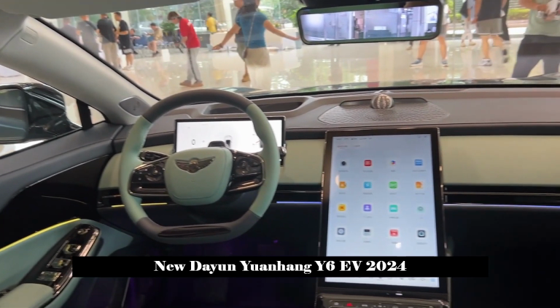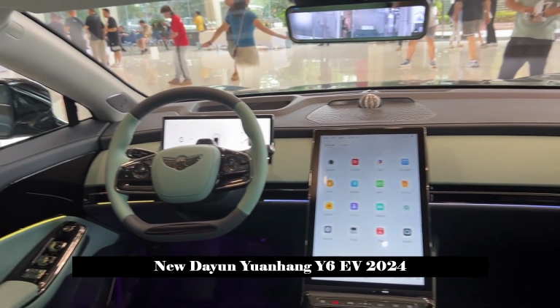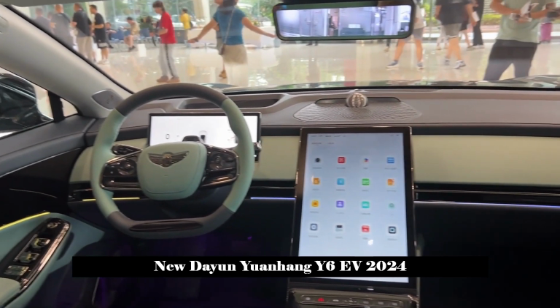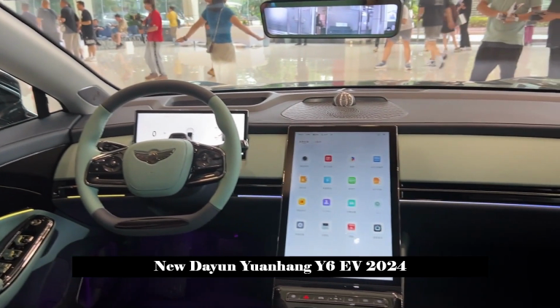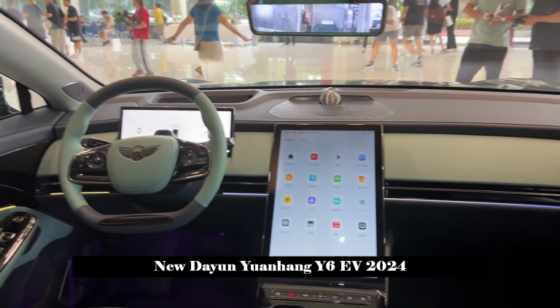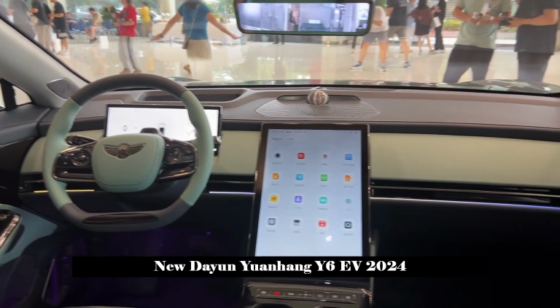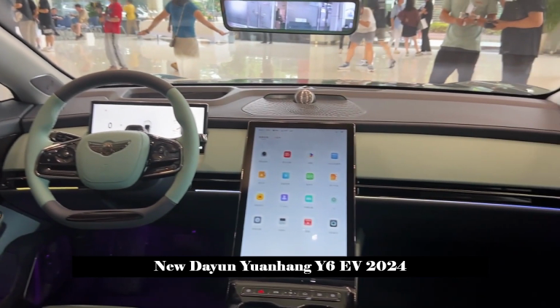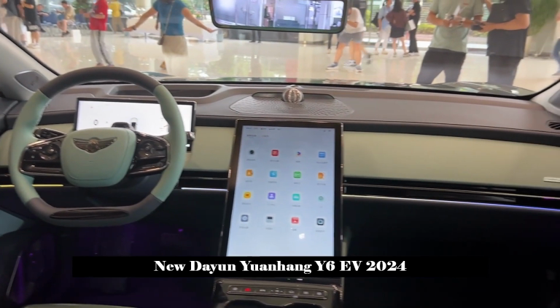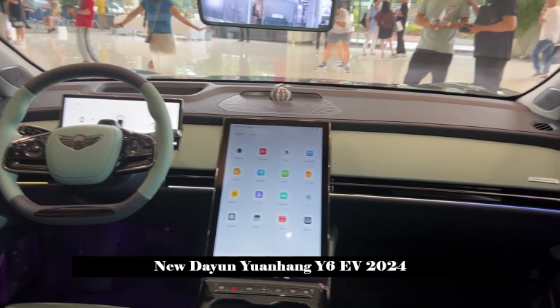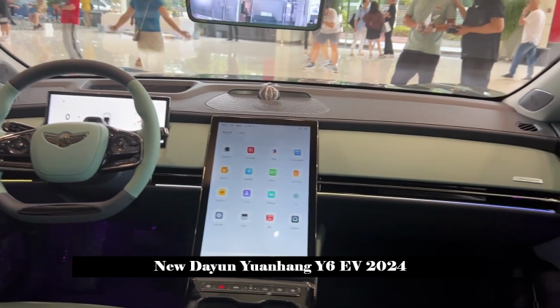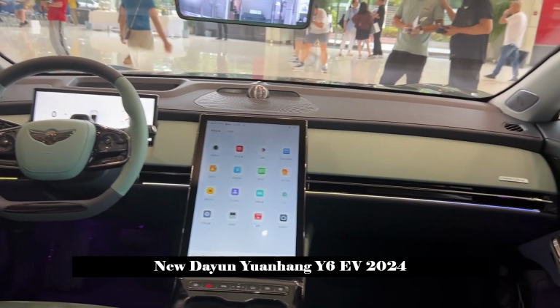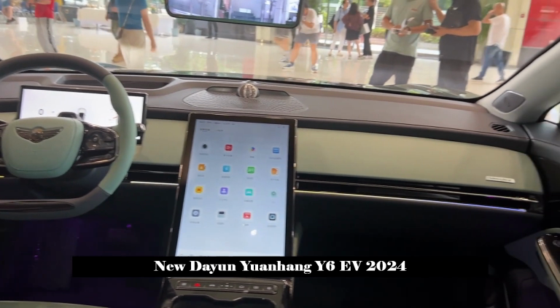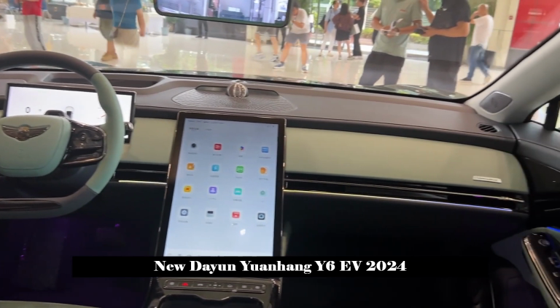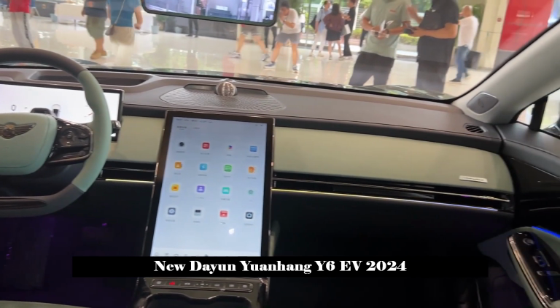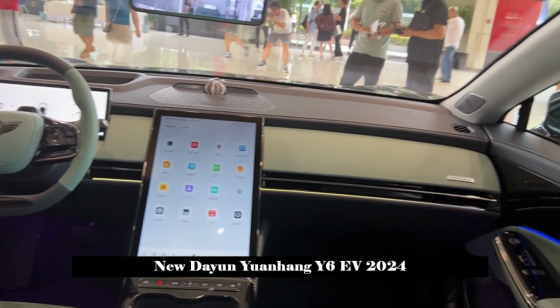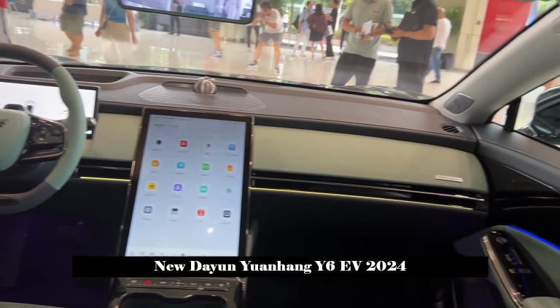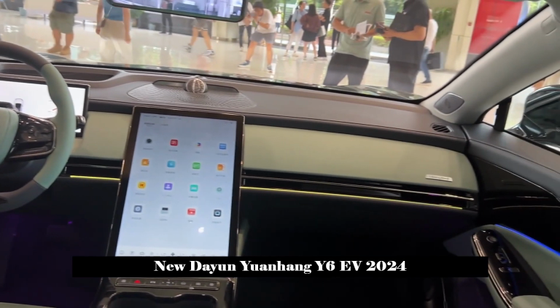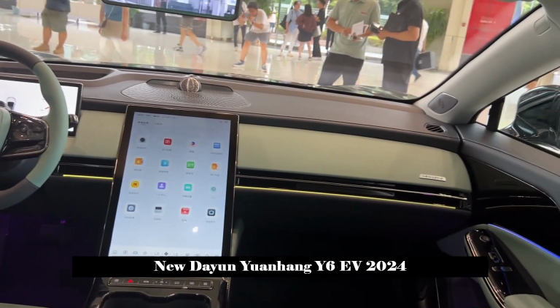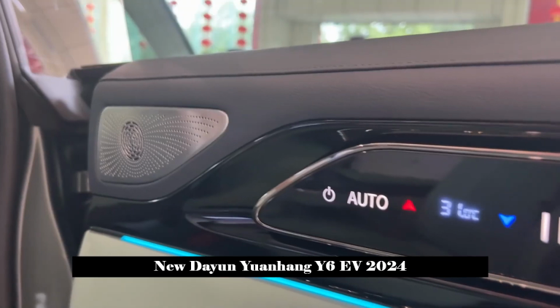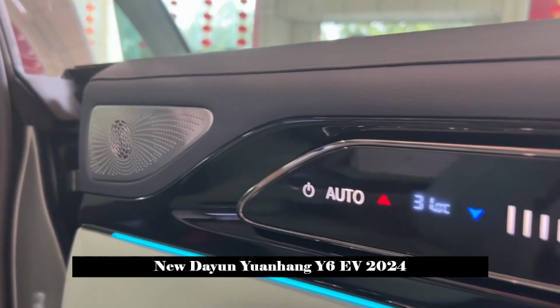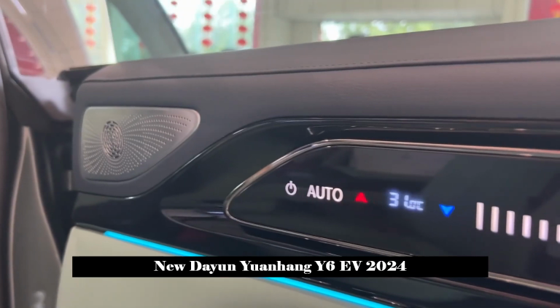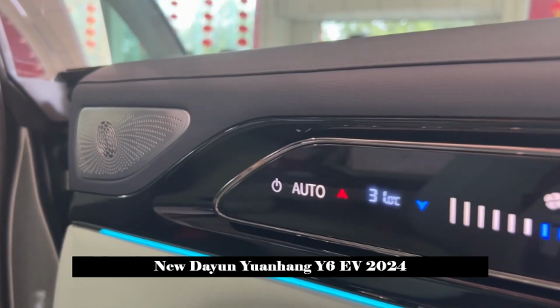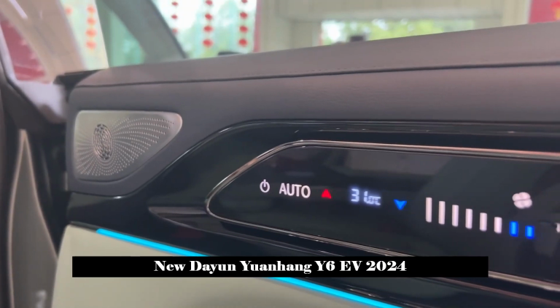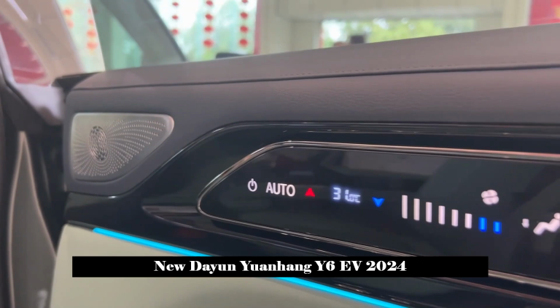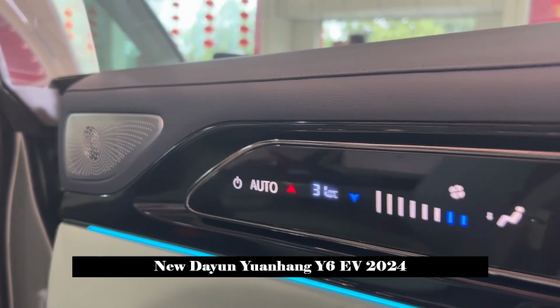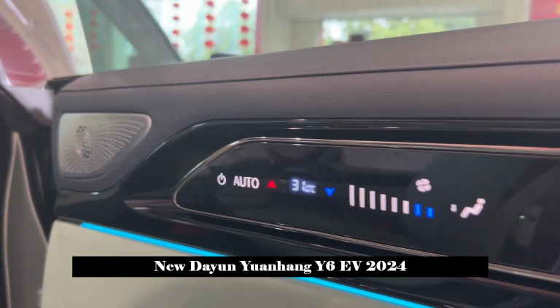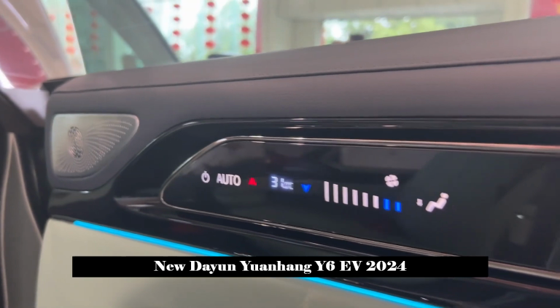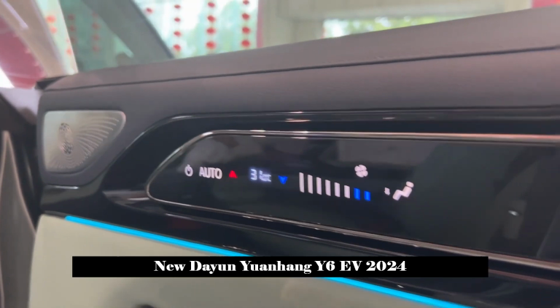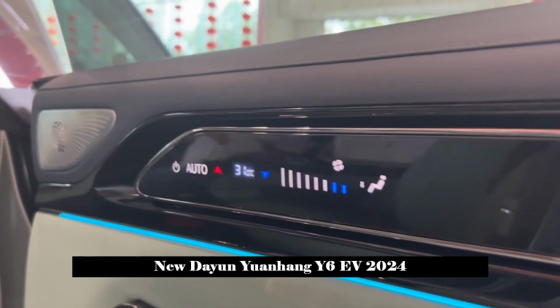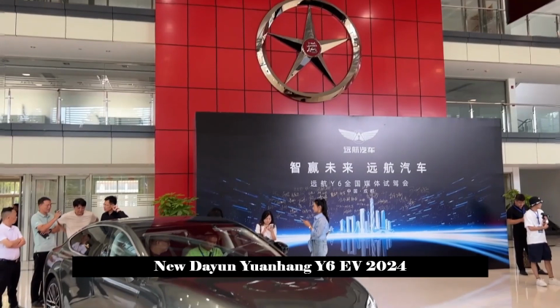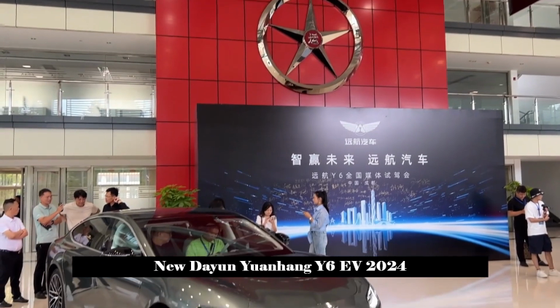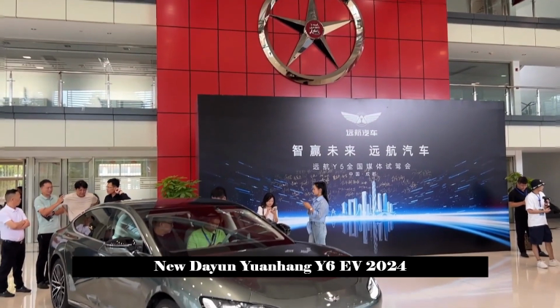As for the power unit, Yuanhang Y6 provides two drive systems — rear single motor and front-and-rear dual motor — both adjustable for high and low power output.